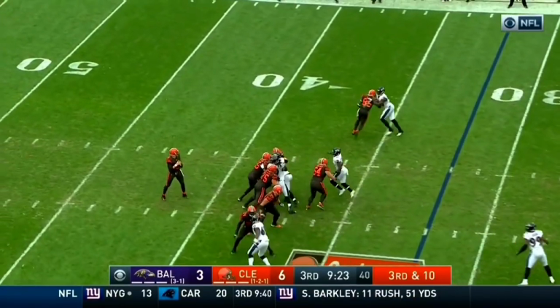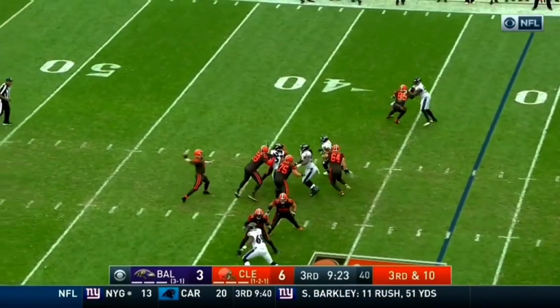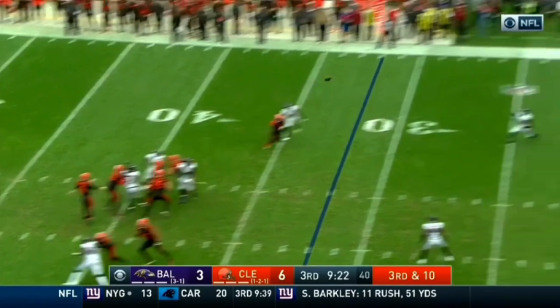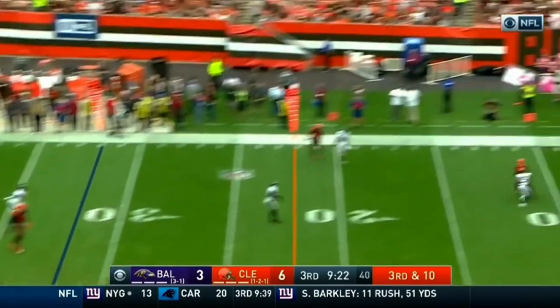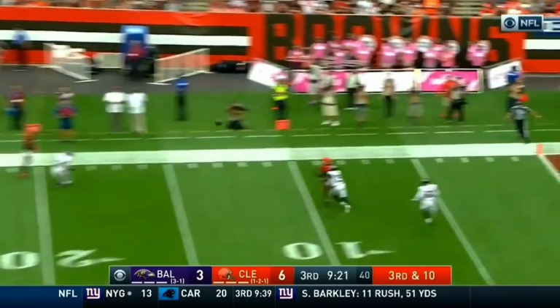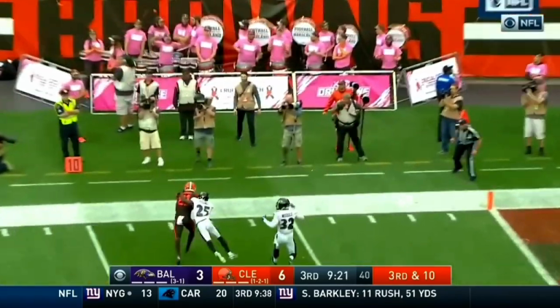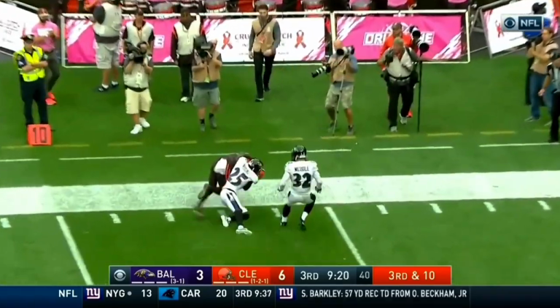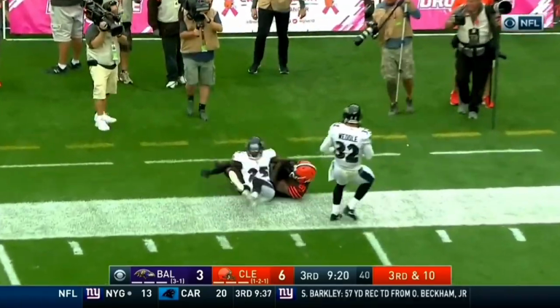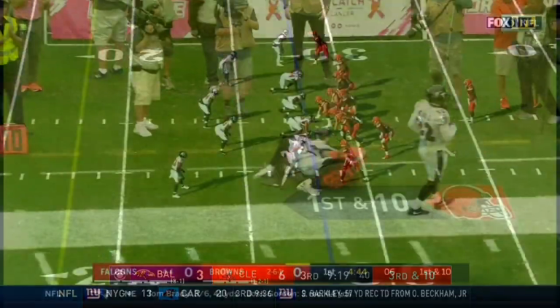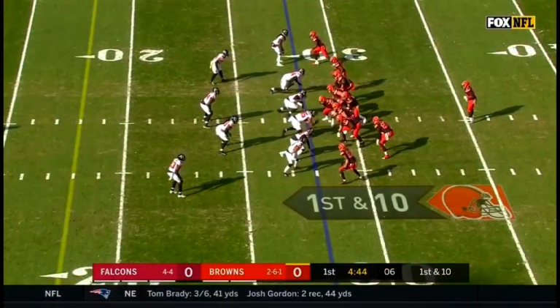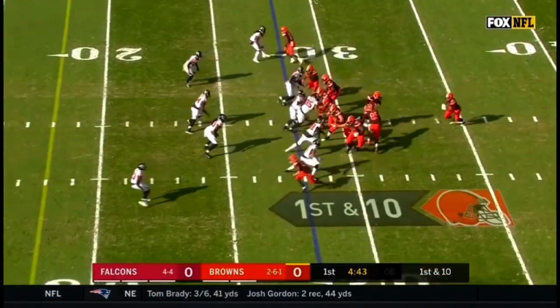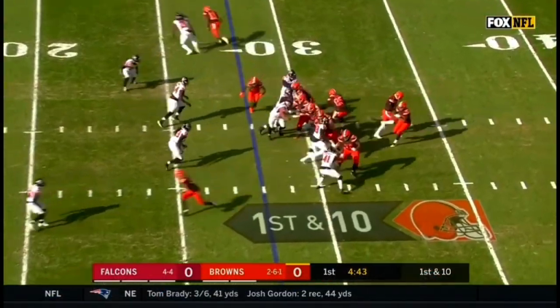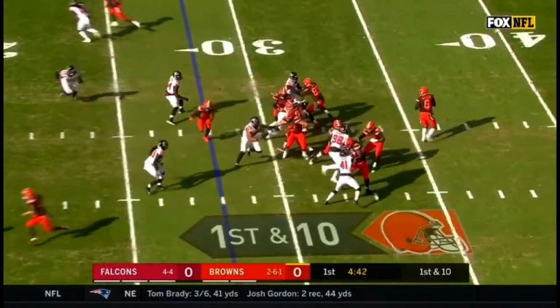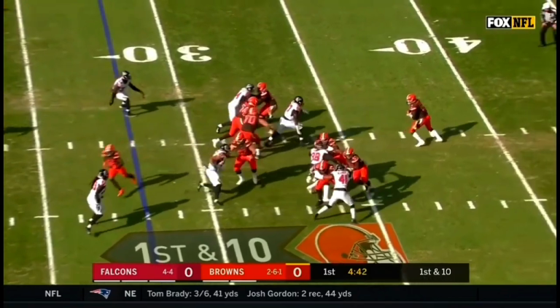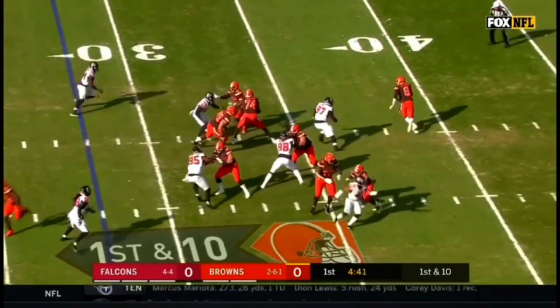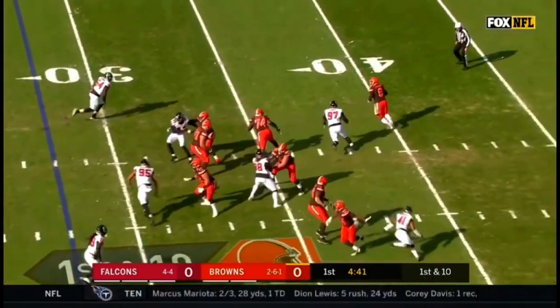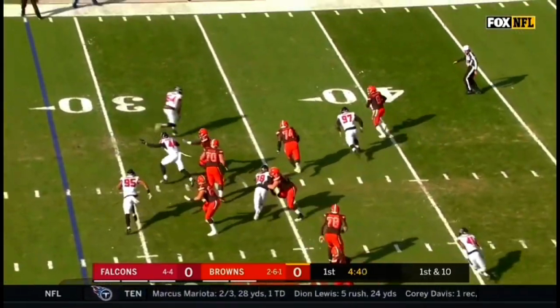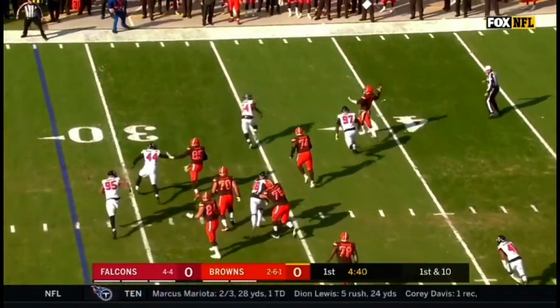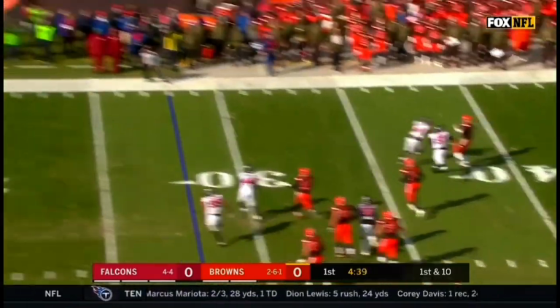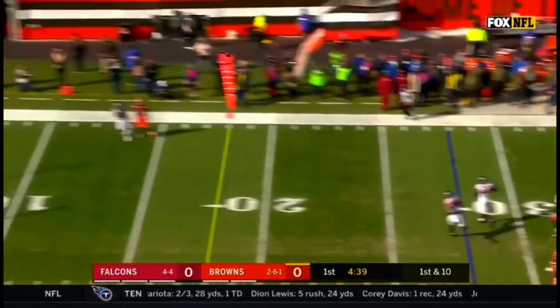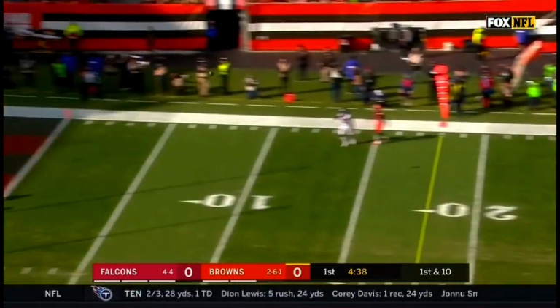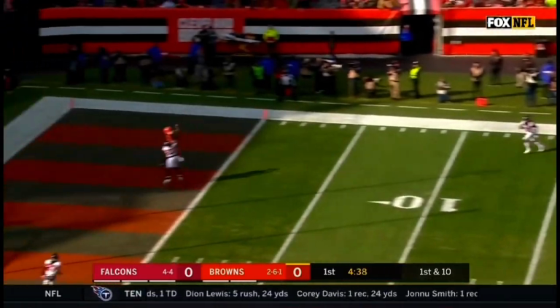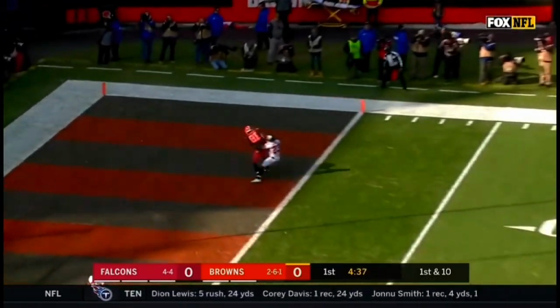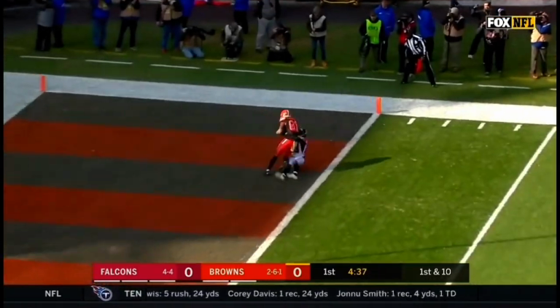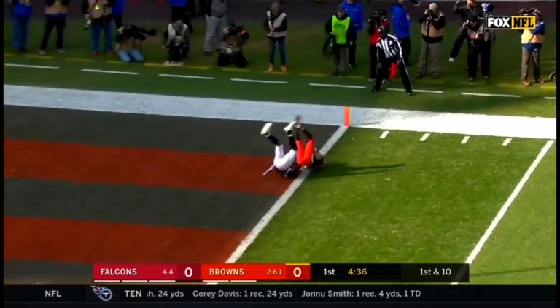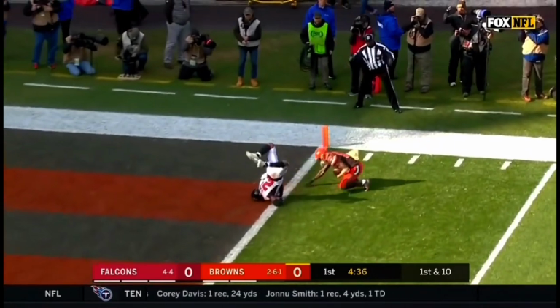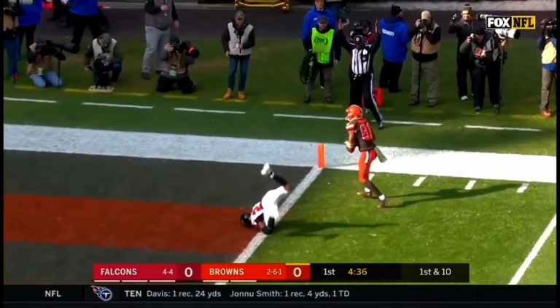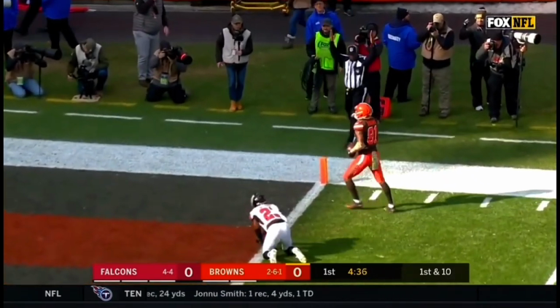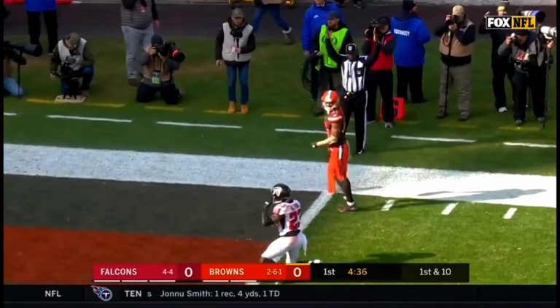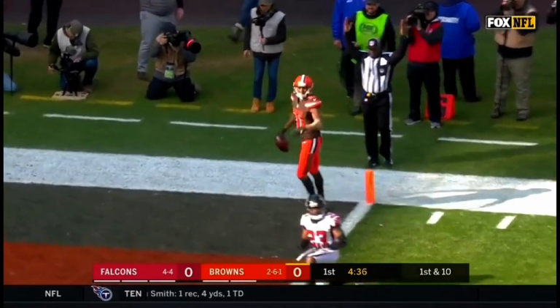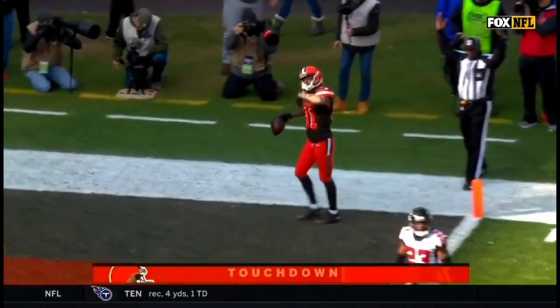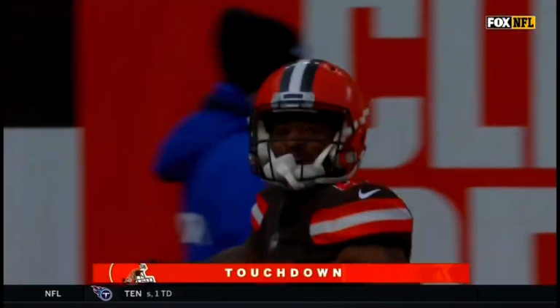Good protection again. Mayfield deep shot — it is caught! The fake to Chubb. Mayfield under pressure, fires to the end zone, and the catch is made for a touchdown by Rashard Higgins!